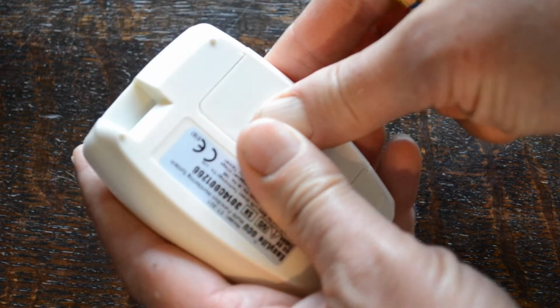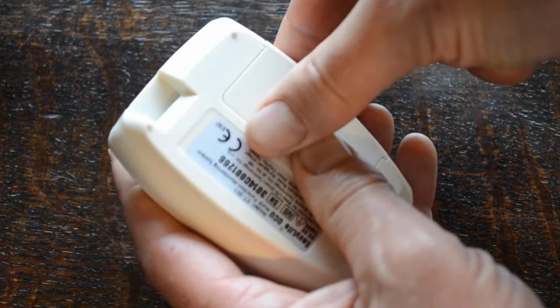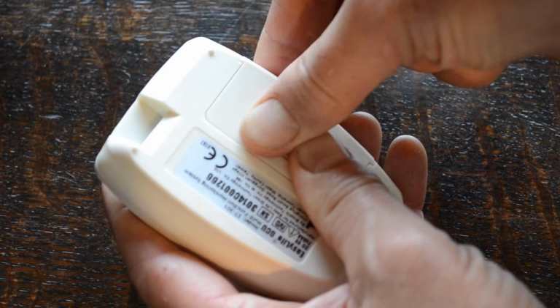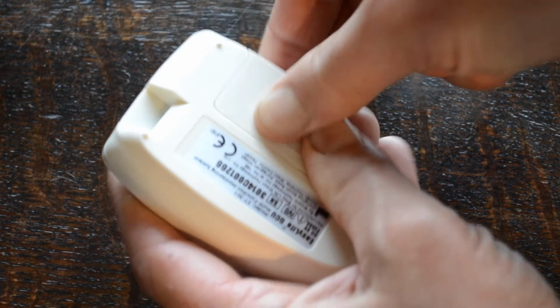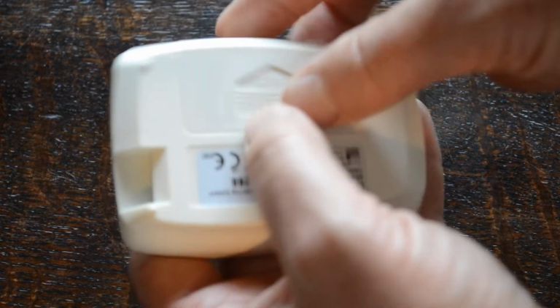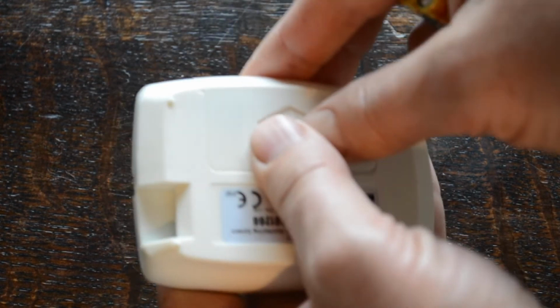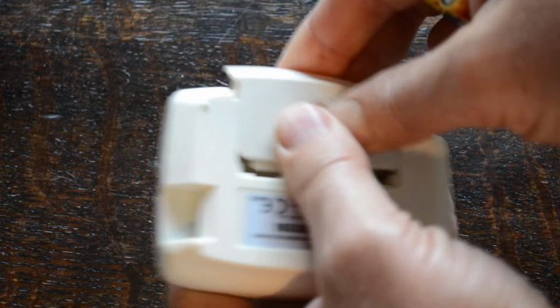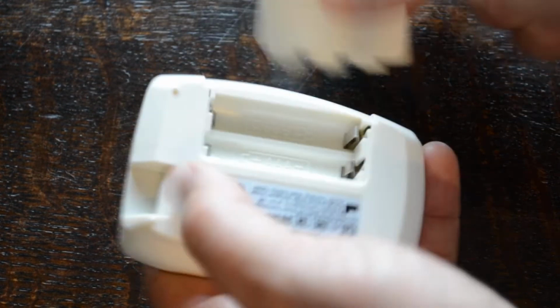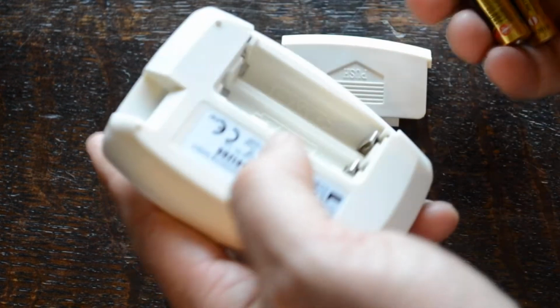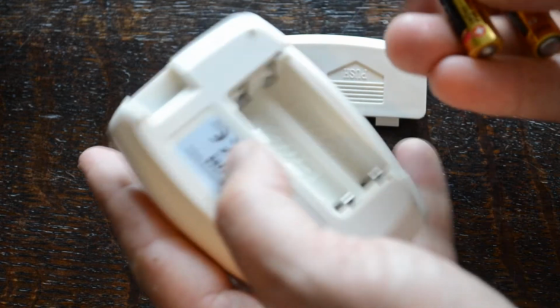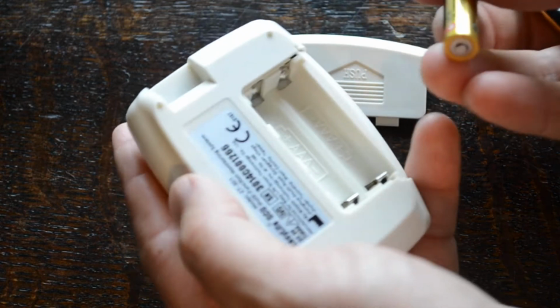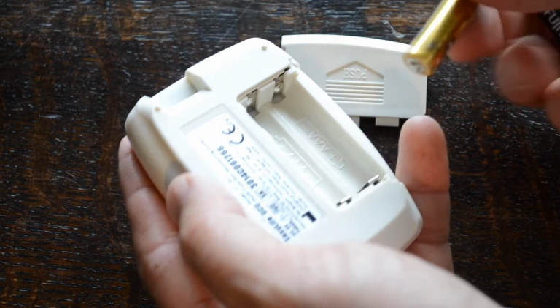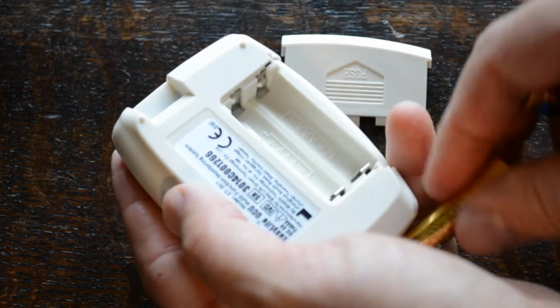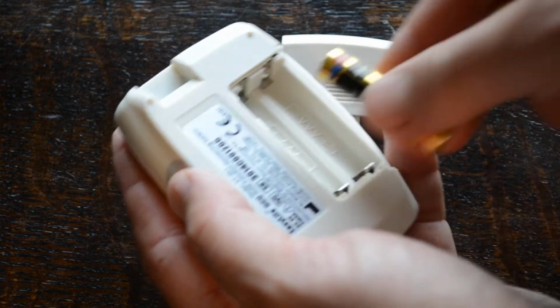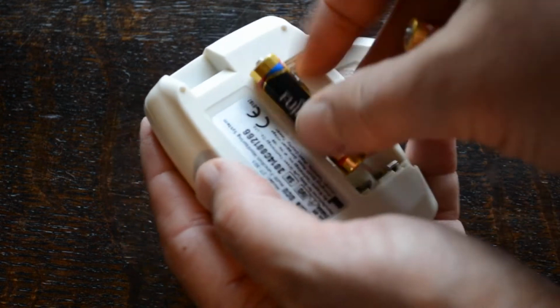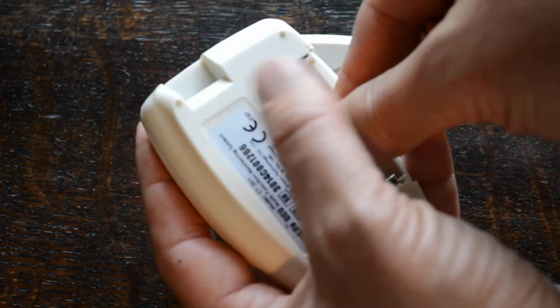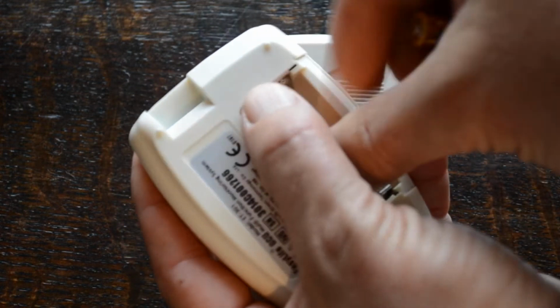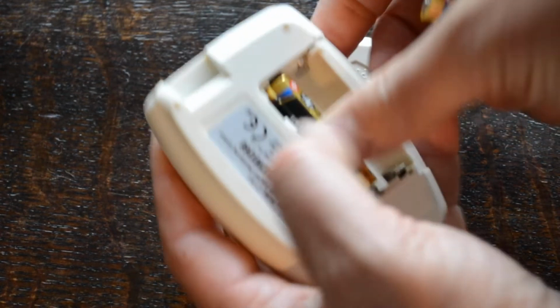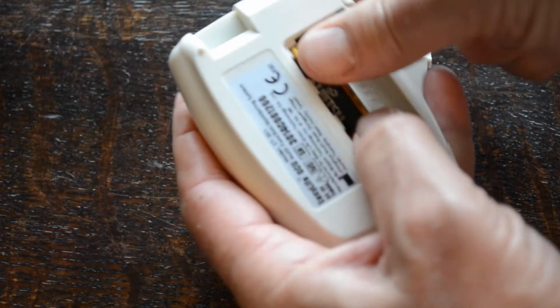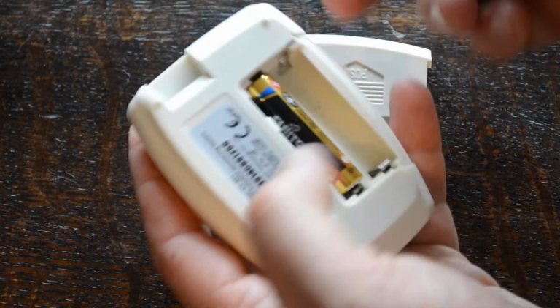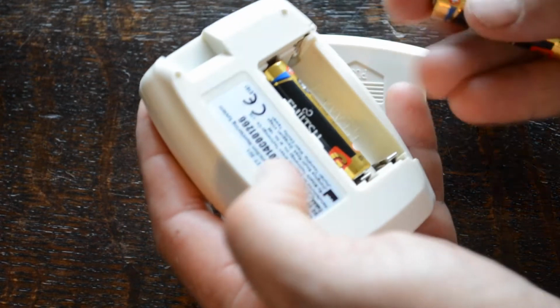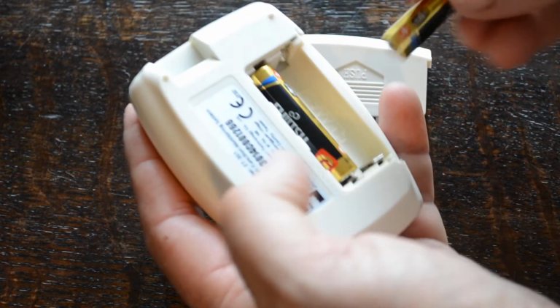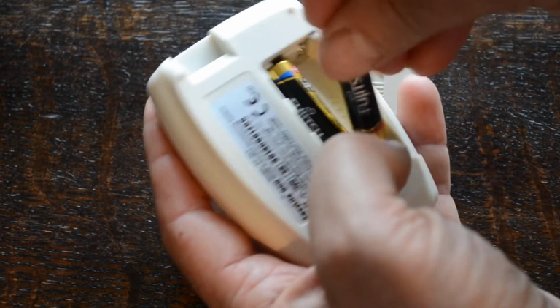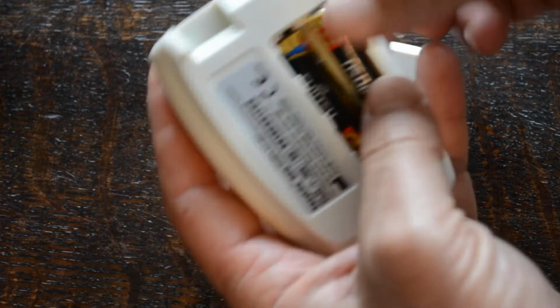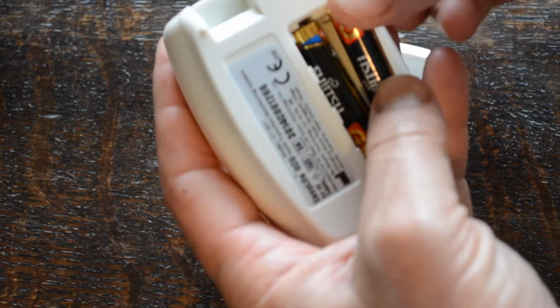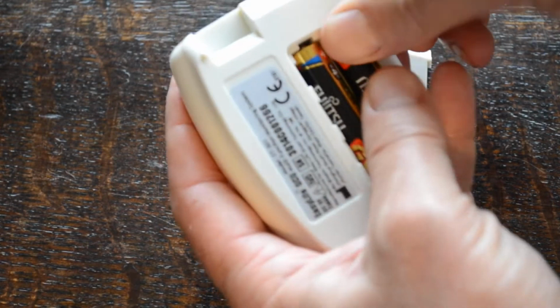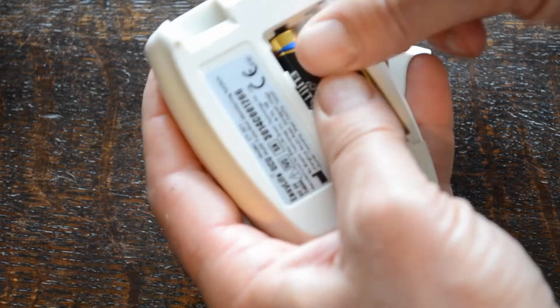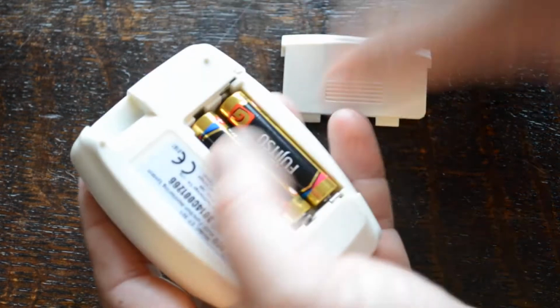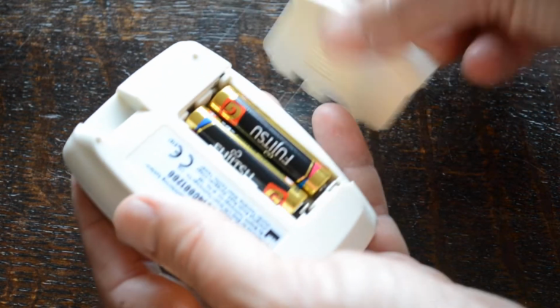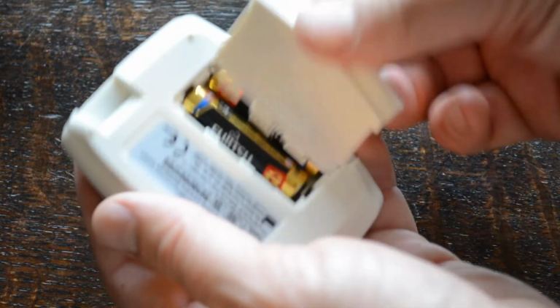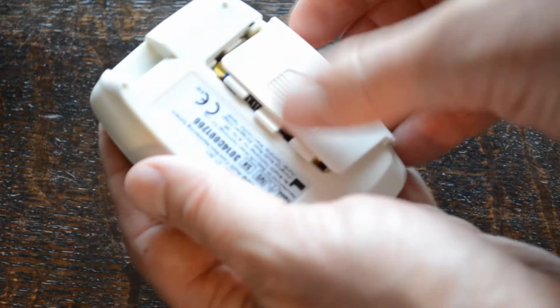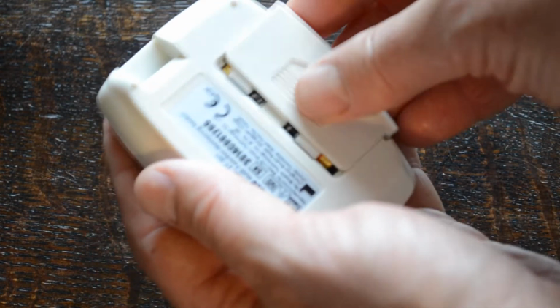The battery compartment is on the reverse and you apply two AAA batteries, which are supplied with the meter when you buy the kit. They go in and you'll hear the meter beep.